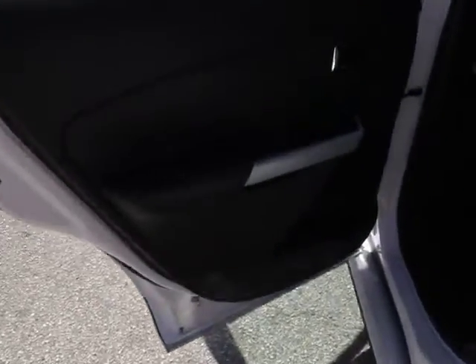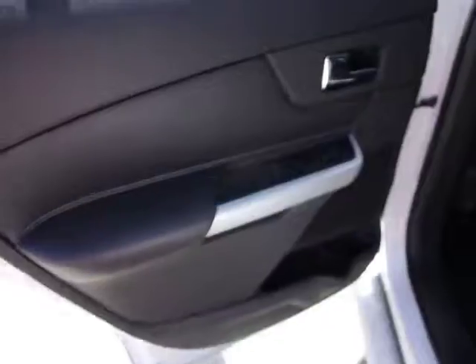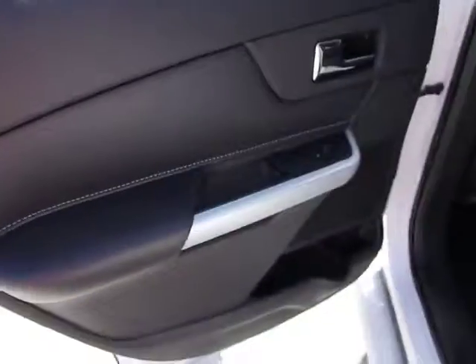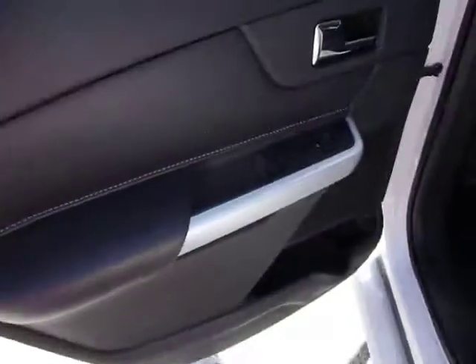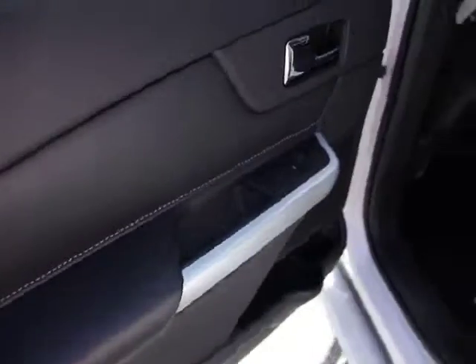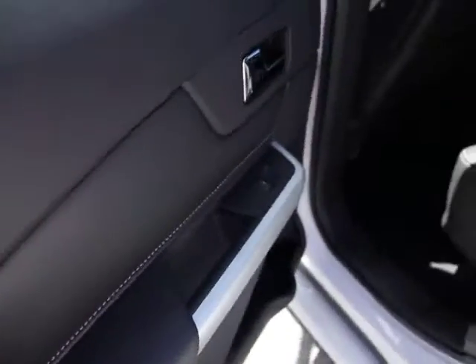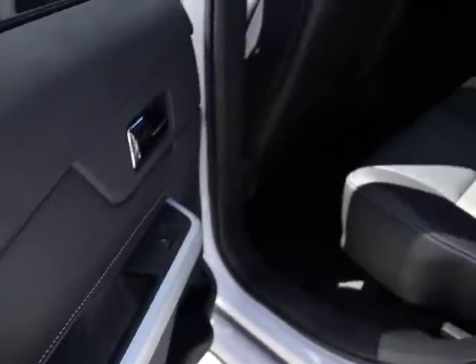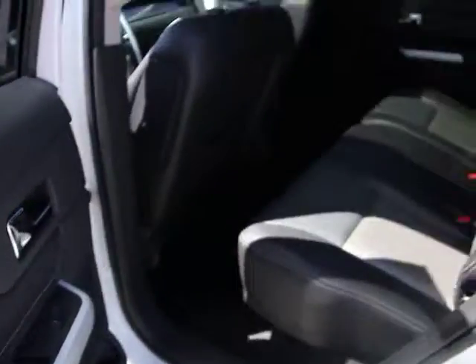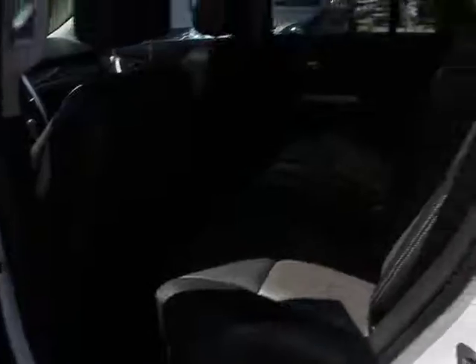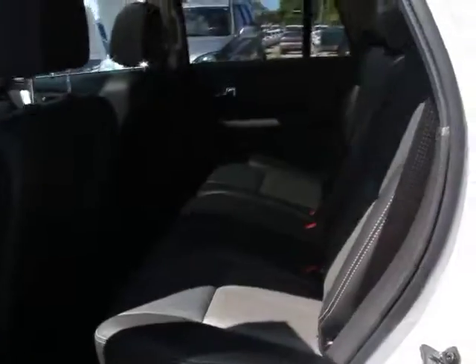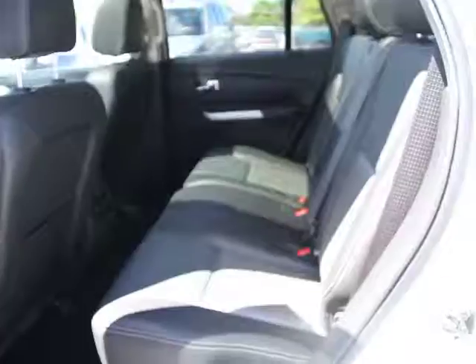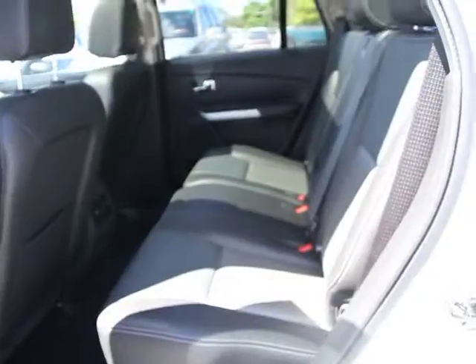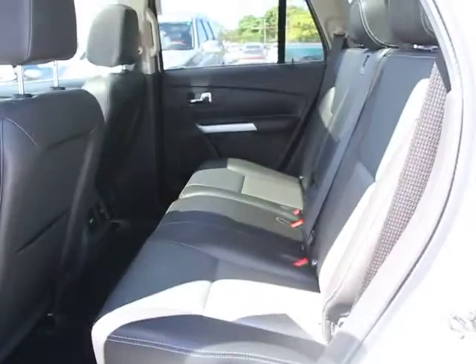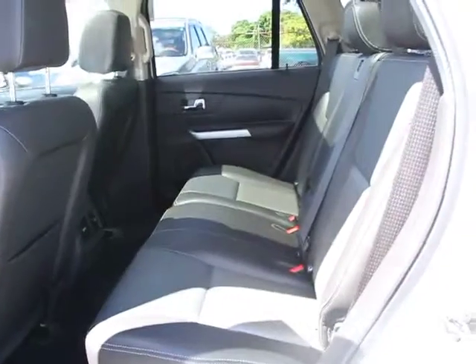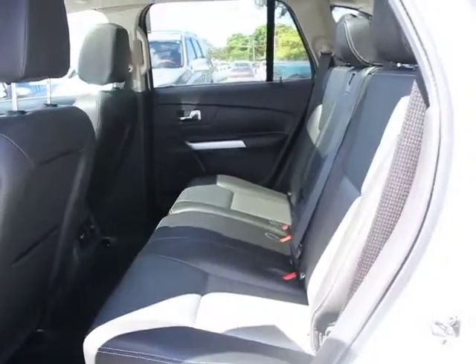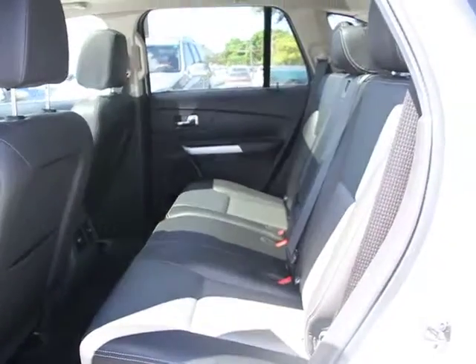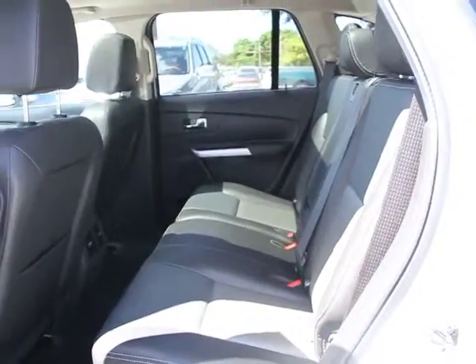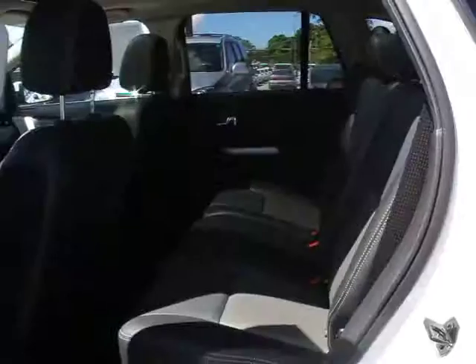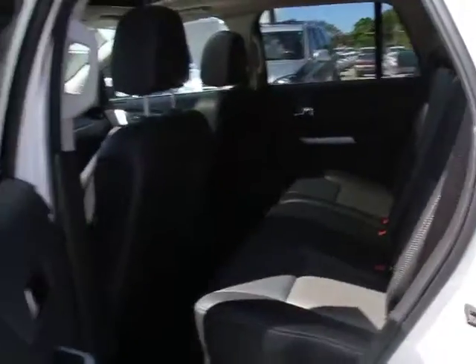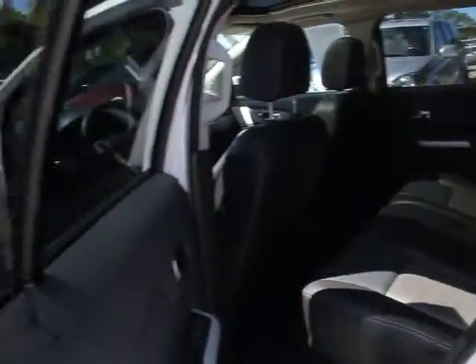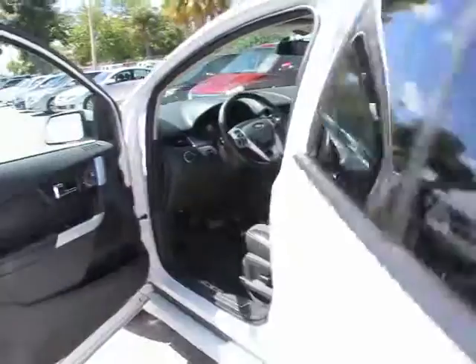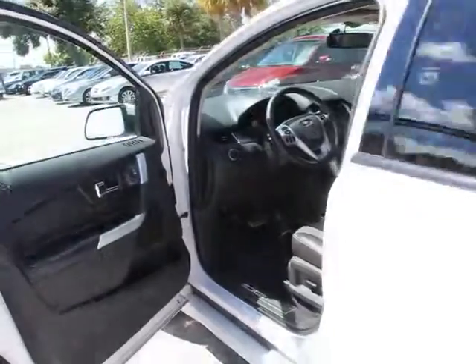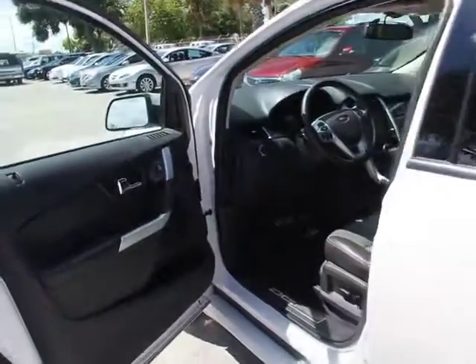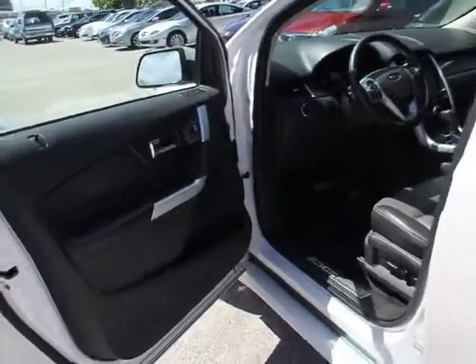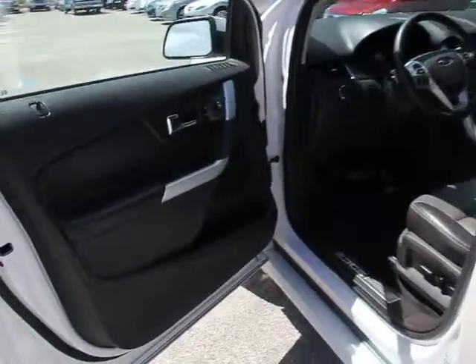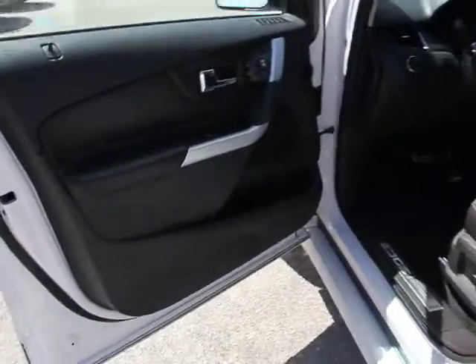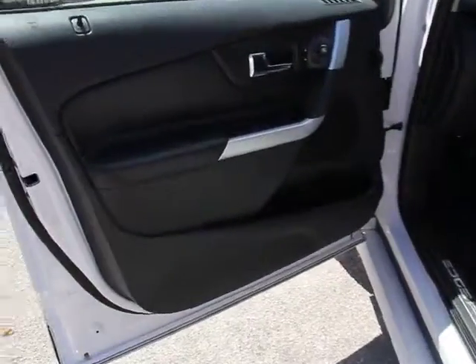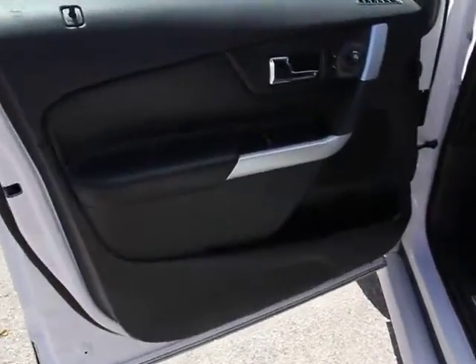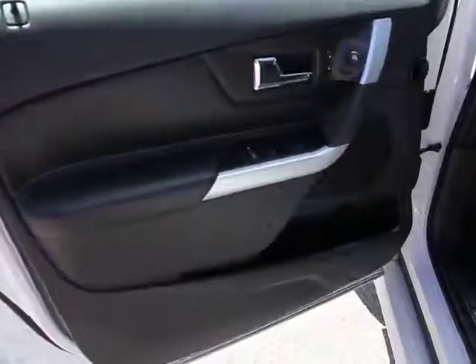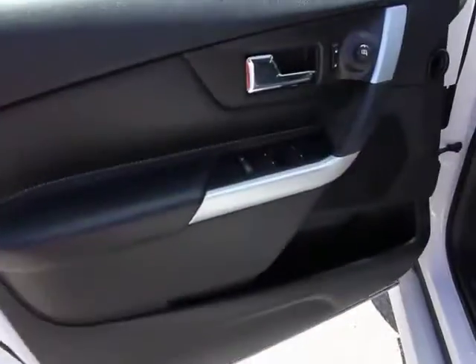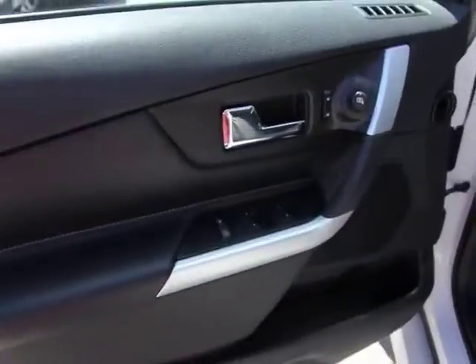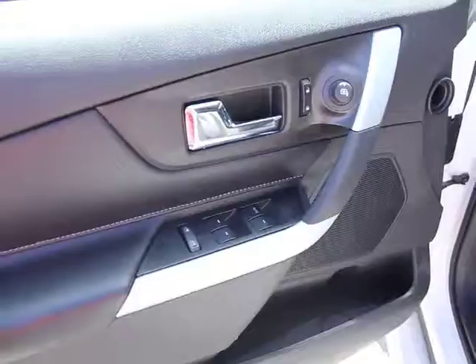Remote keyless entry, overhead console, cargo area light, battery saver, cargo net, HD radio, halogen headlamp, rear view camera.